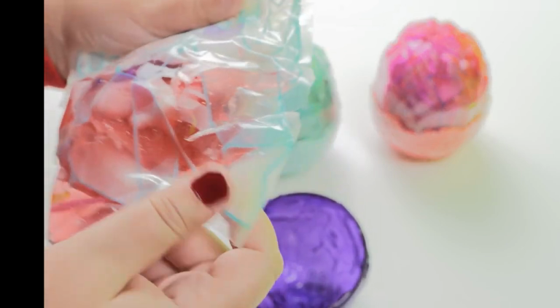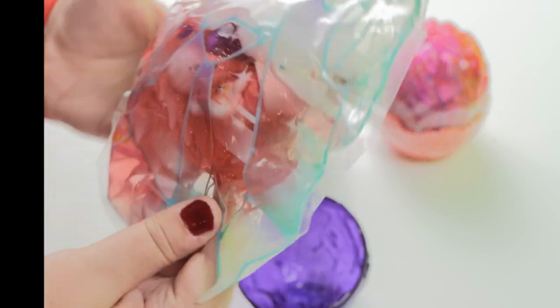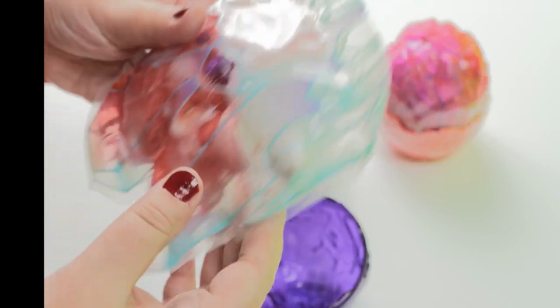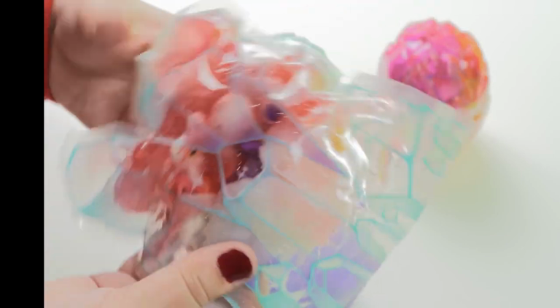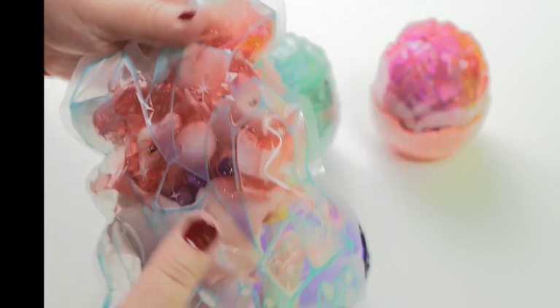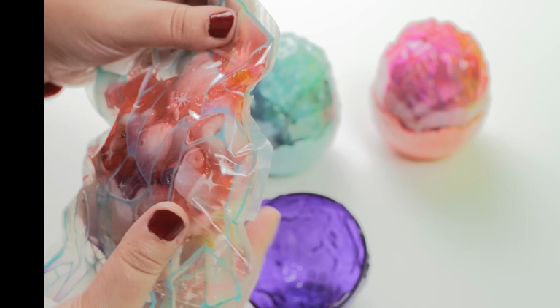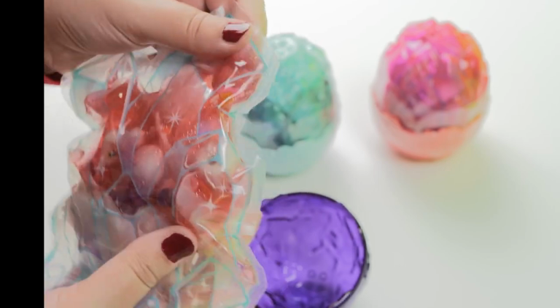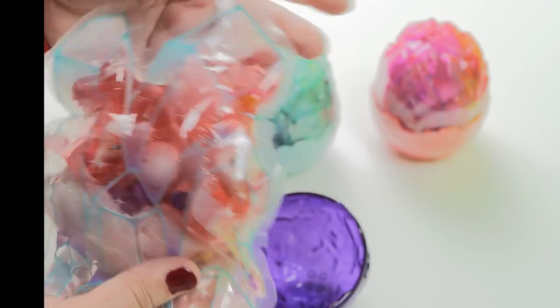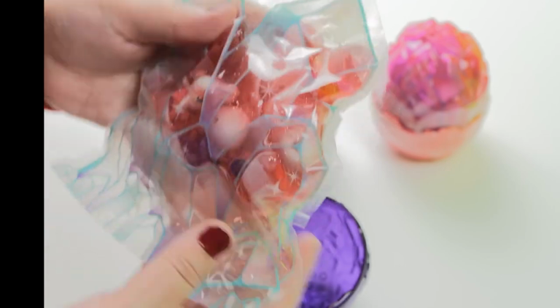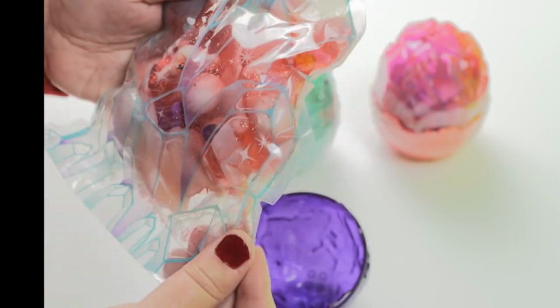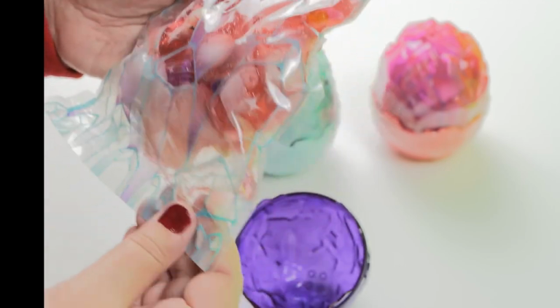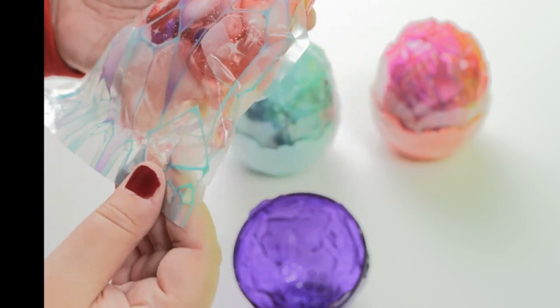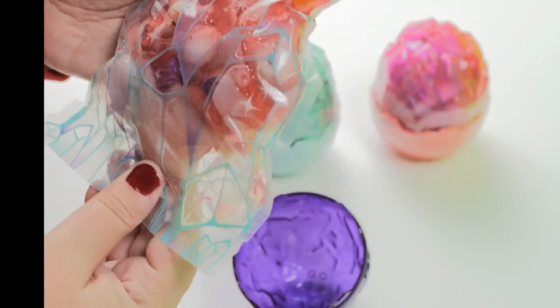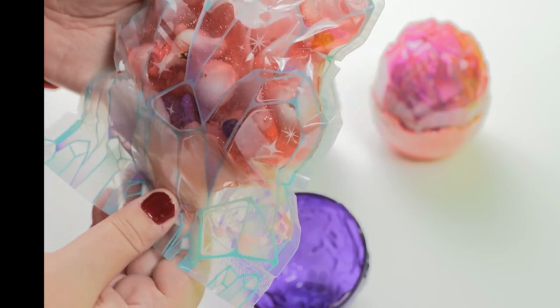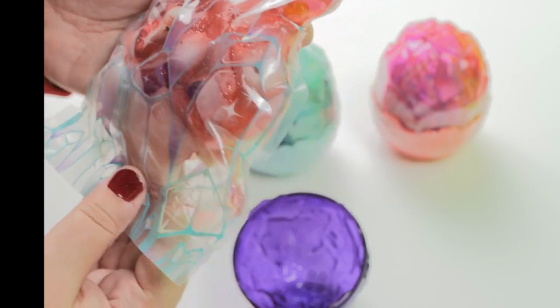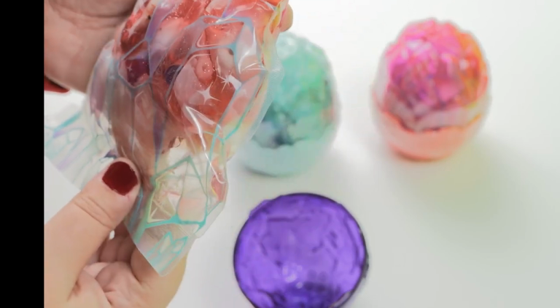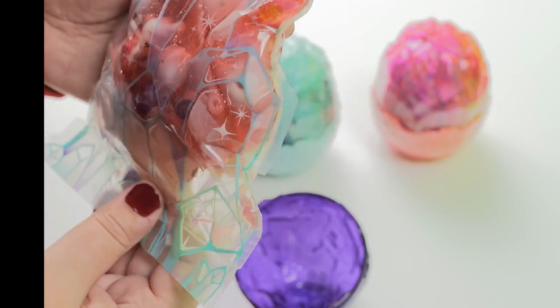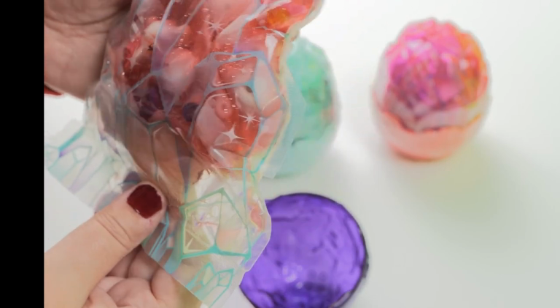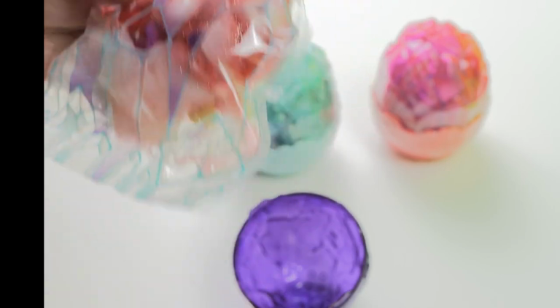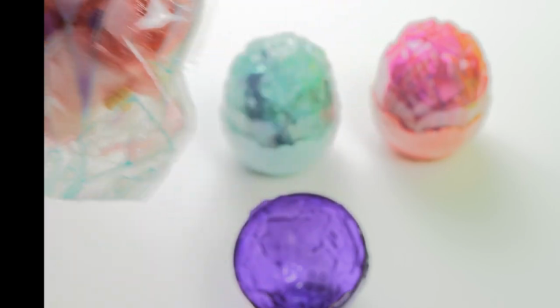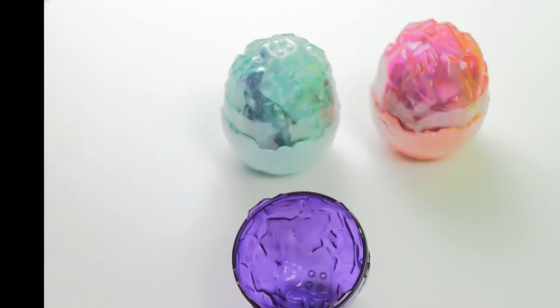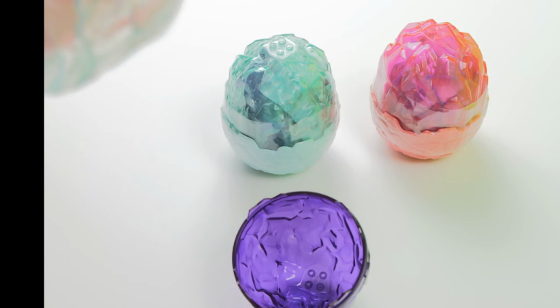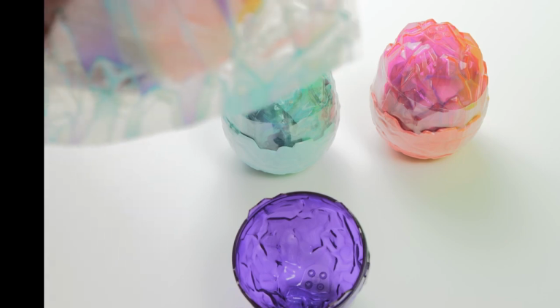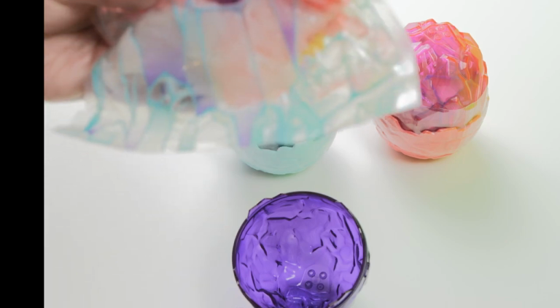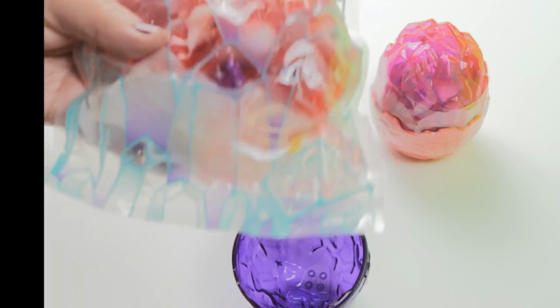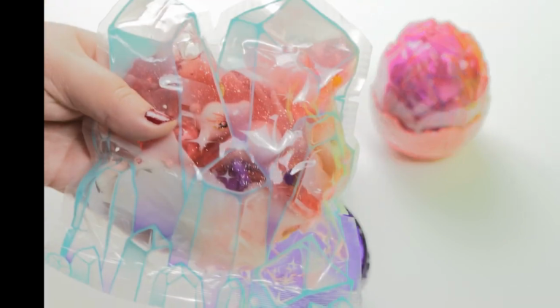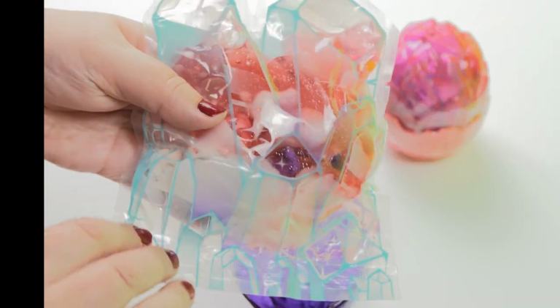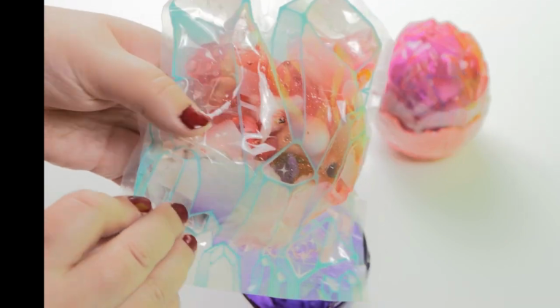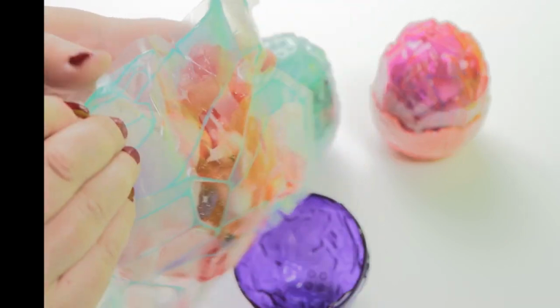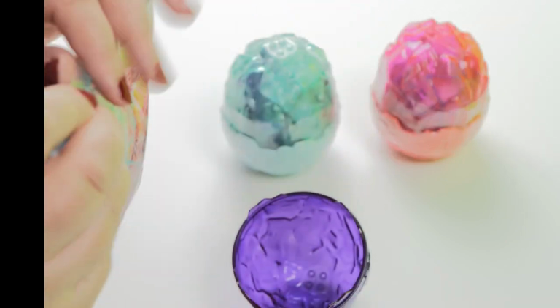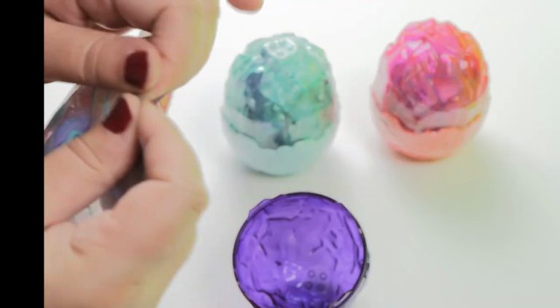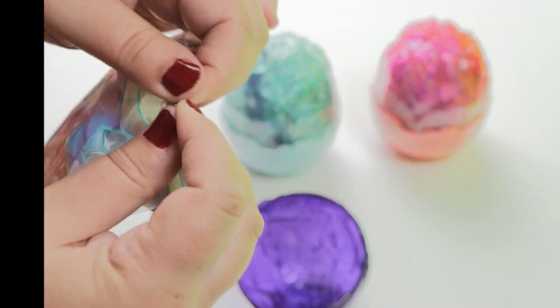There is a slime! Pink slime! Chicken! And something very interesting and cute inside.